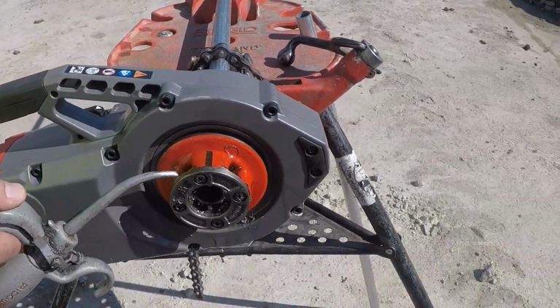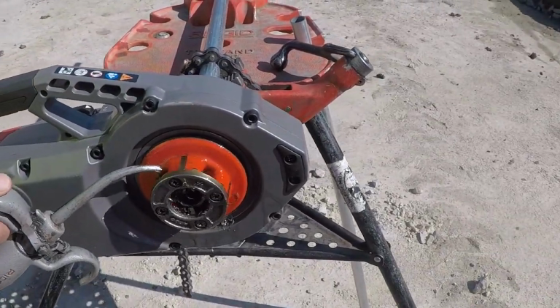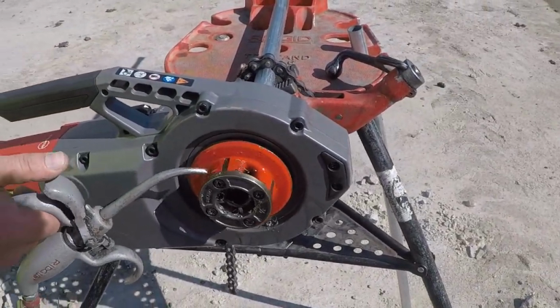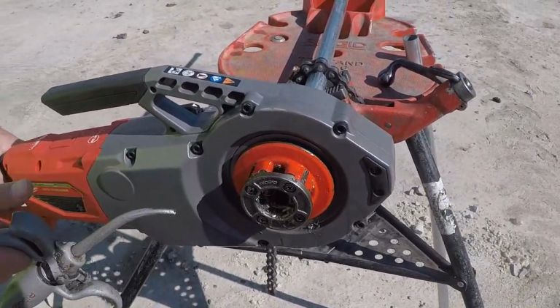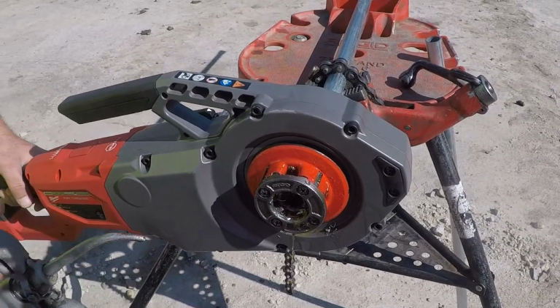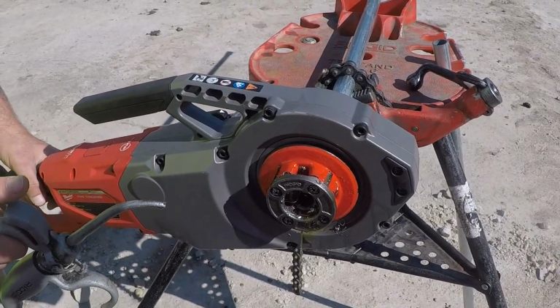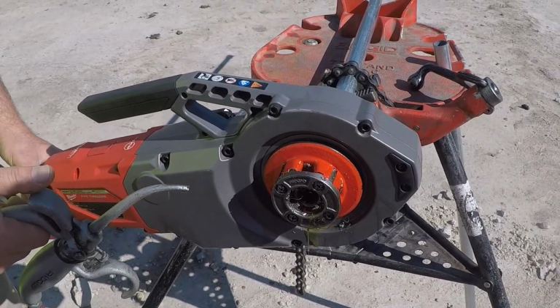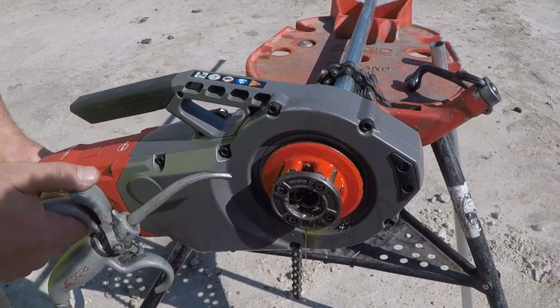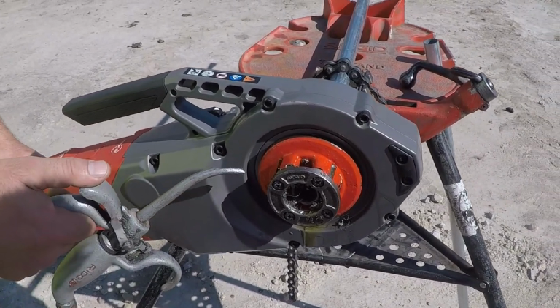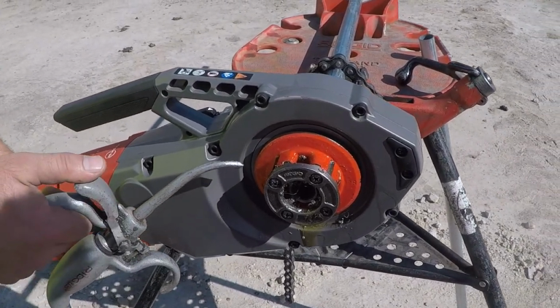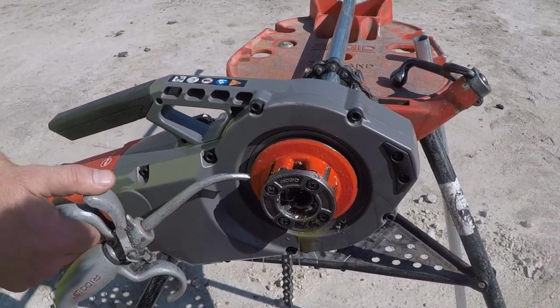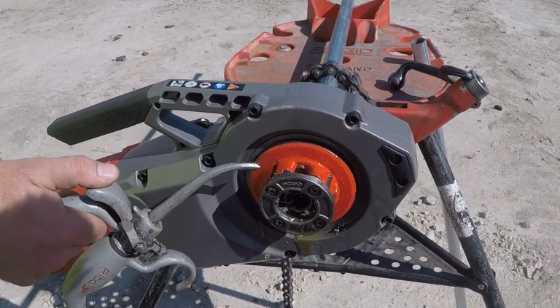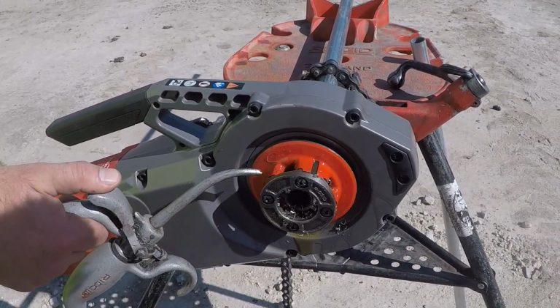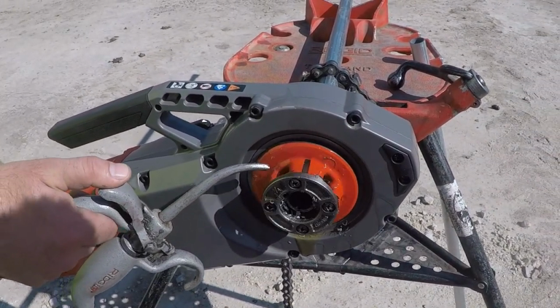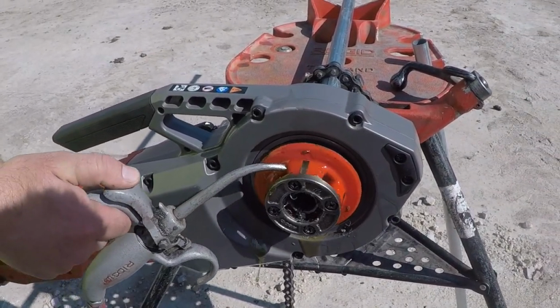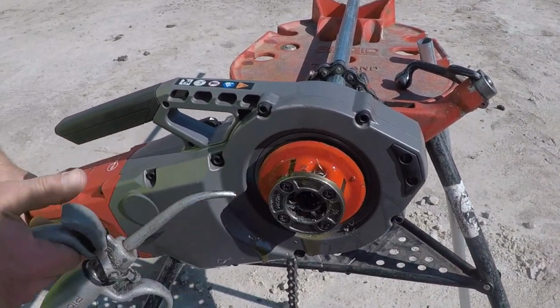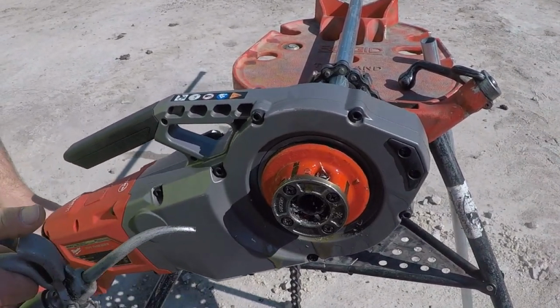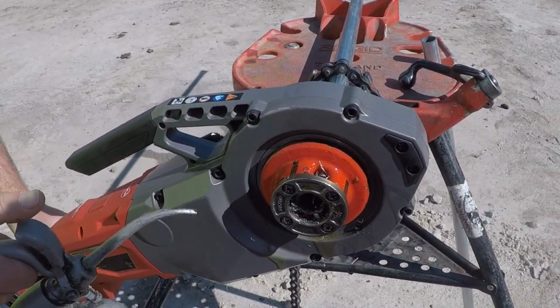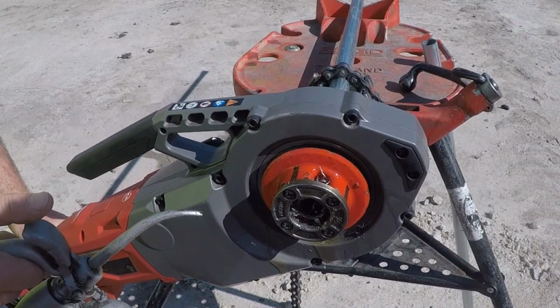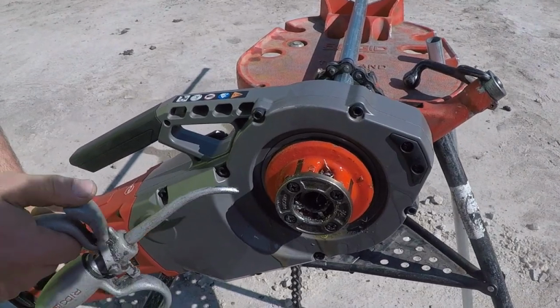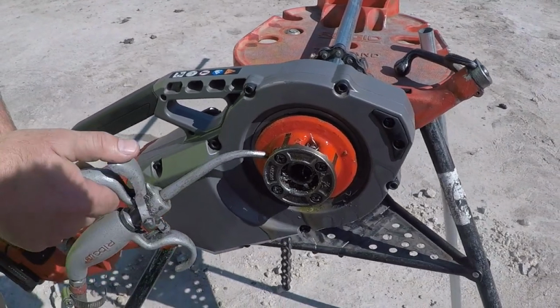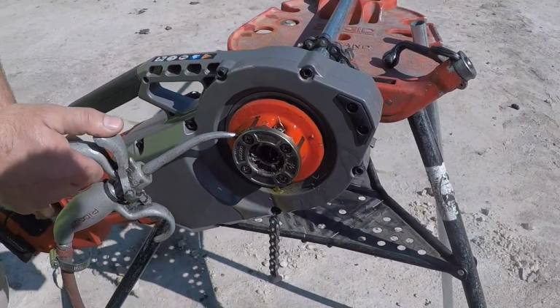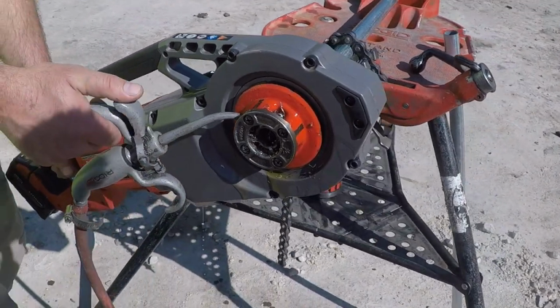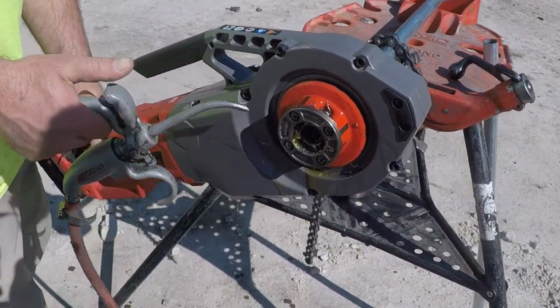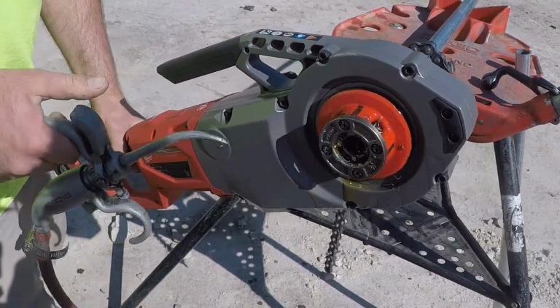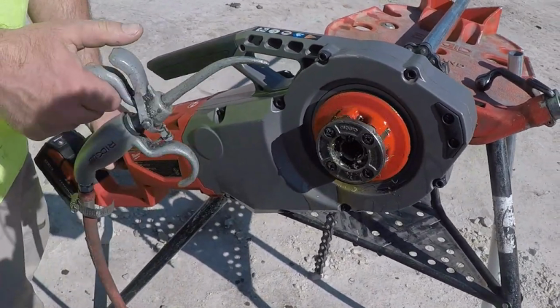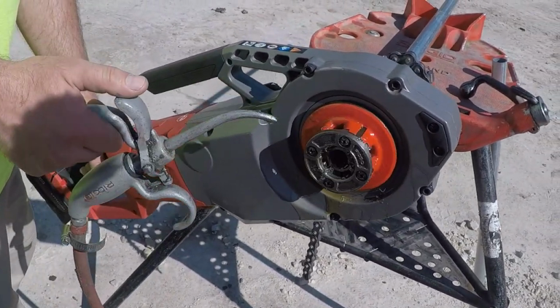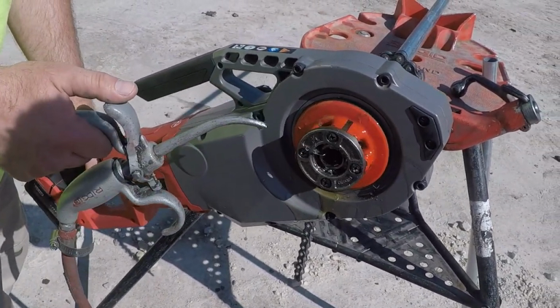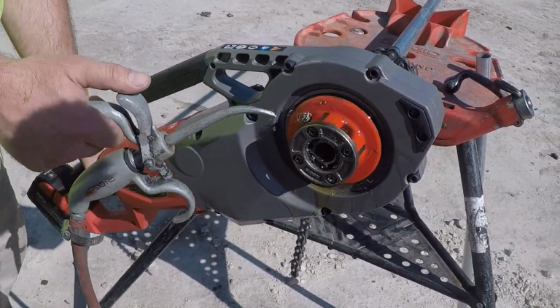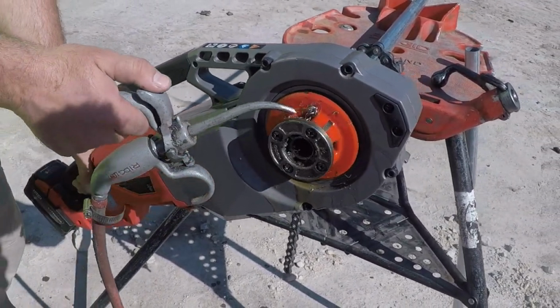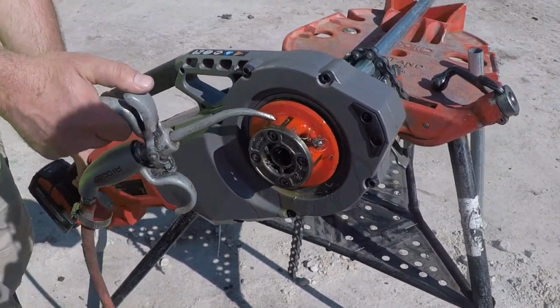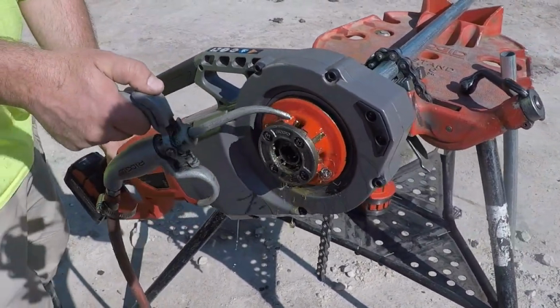Let me show you the auto stop. Look at that — stops it right there. Any big jerk and it'll cut it right off. So the minute those threads can't injure the threader, it's gonna stop it right away.